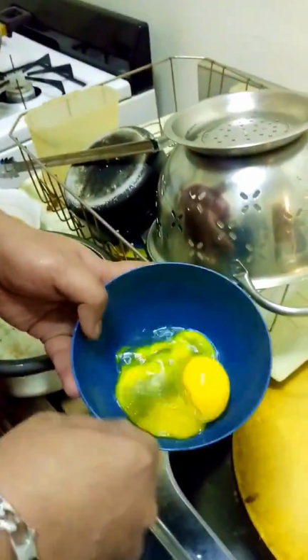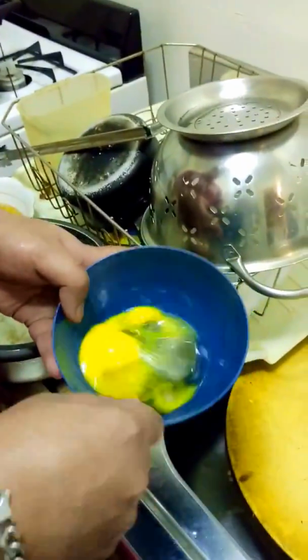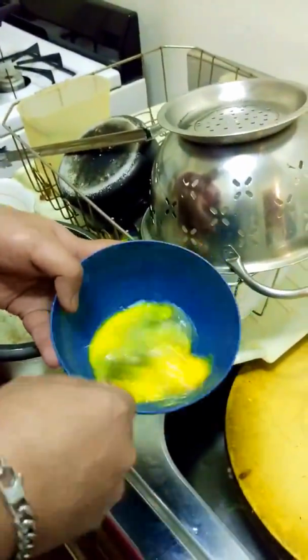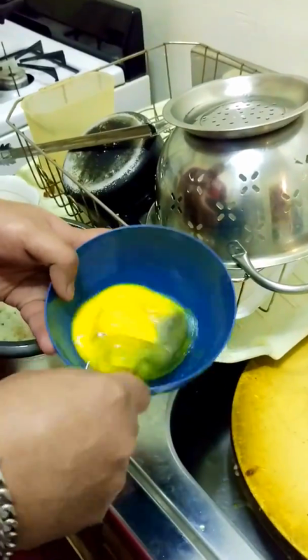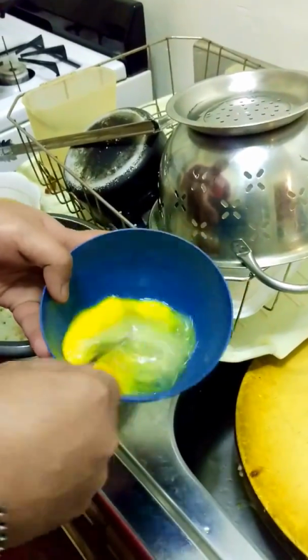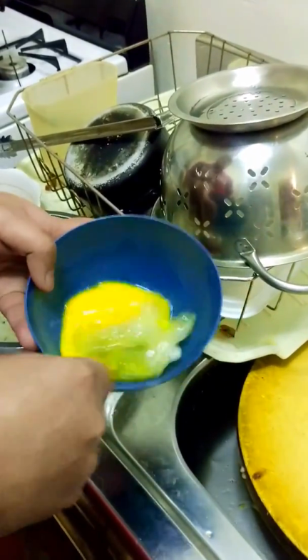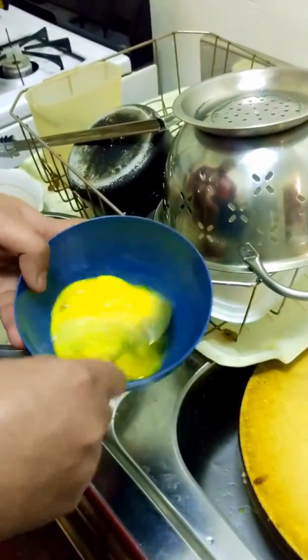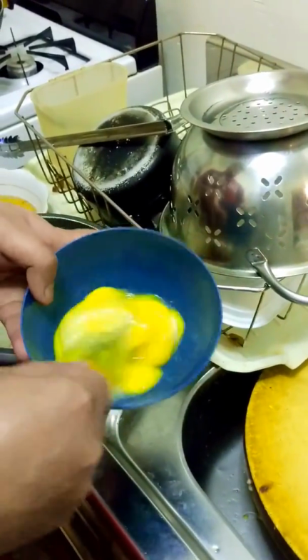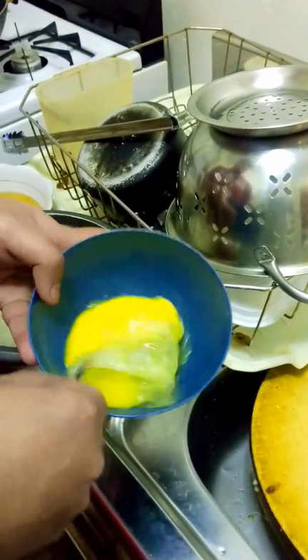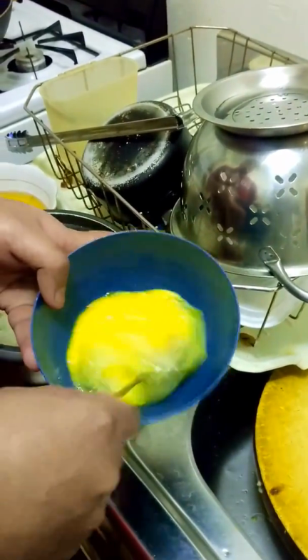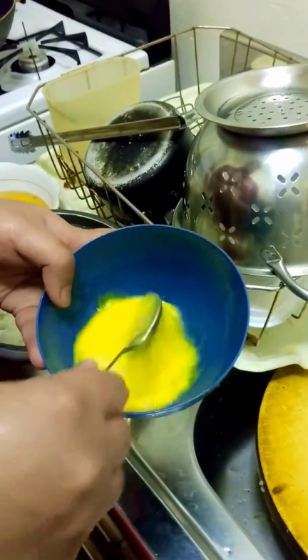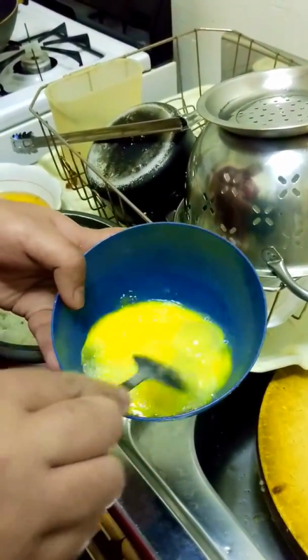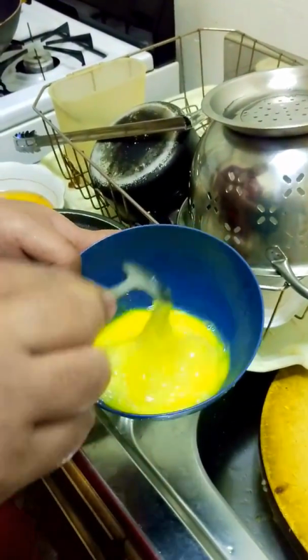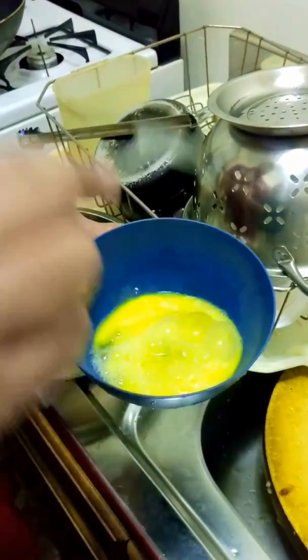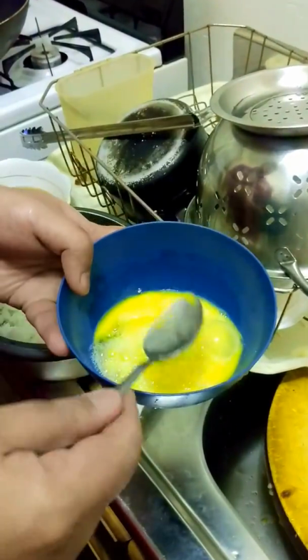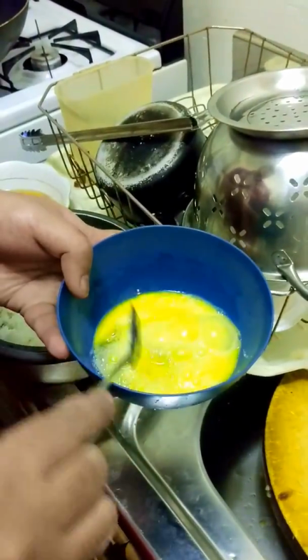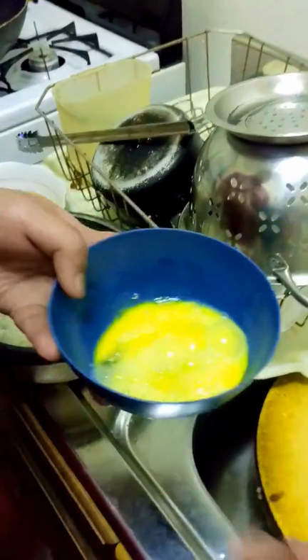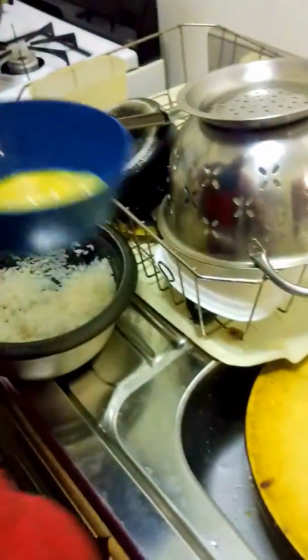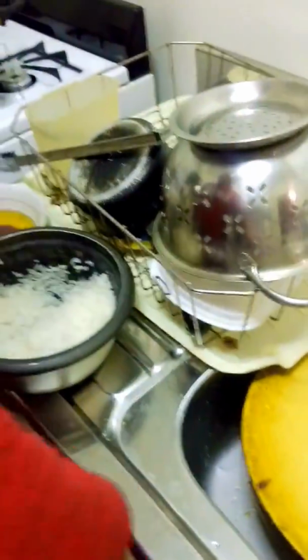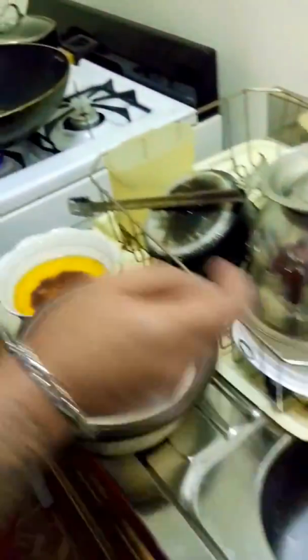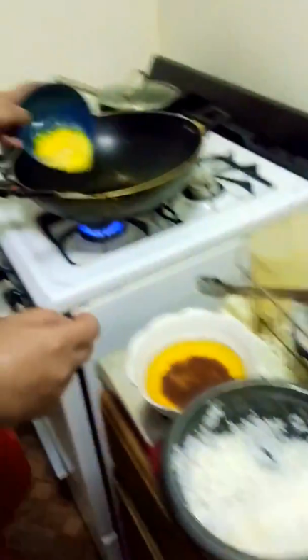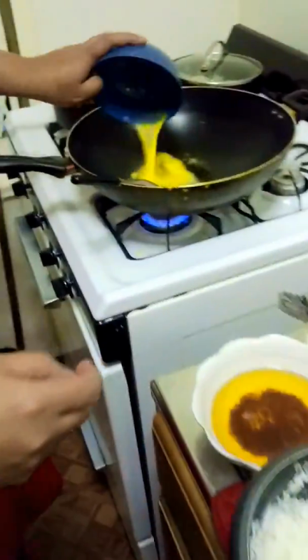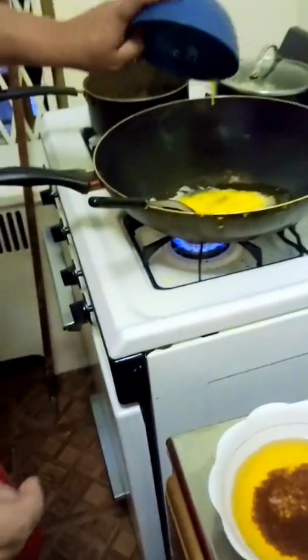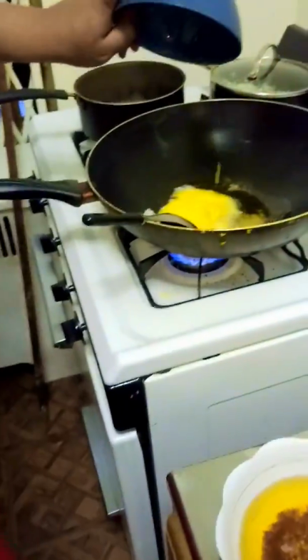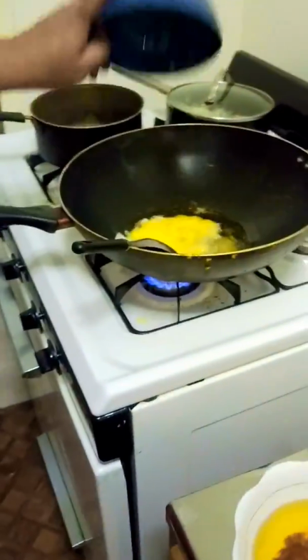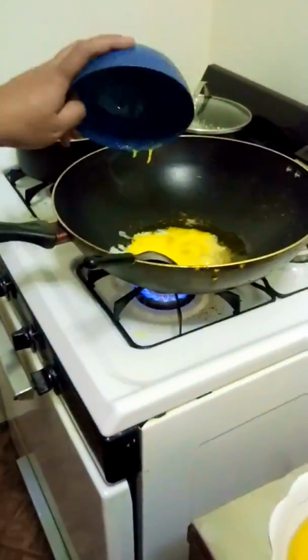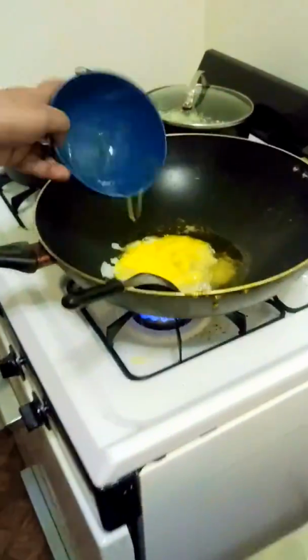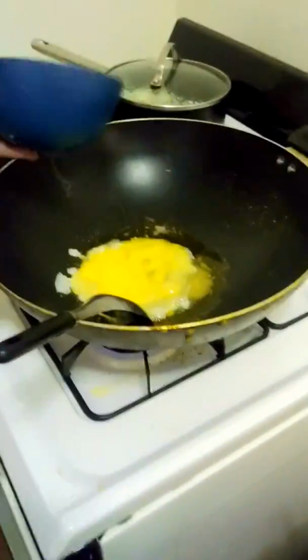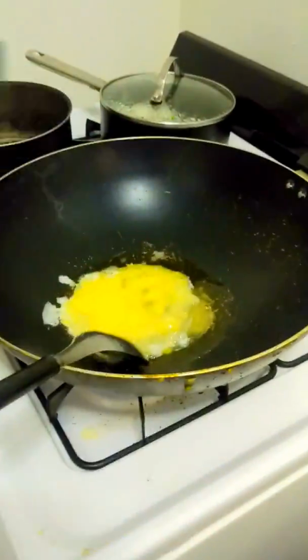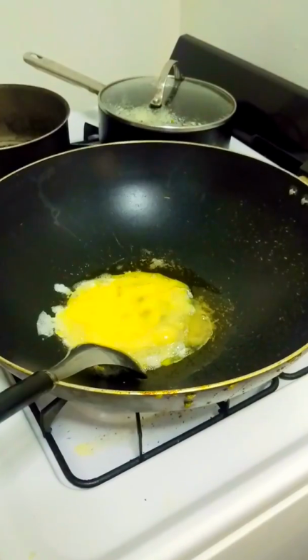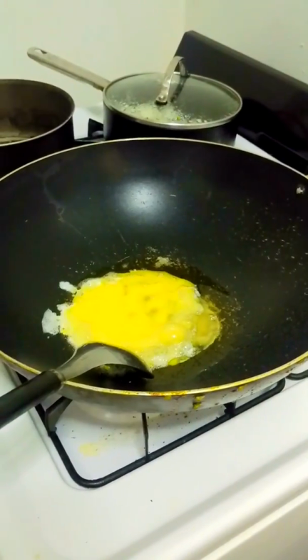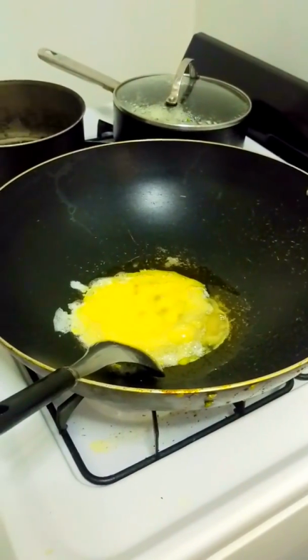I took two eggs, jumbo. I like to leave some of the egg whites. Simple. Not hot or good.